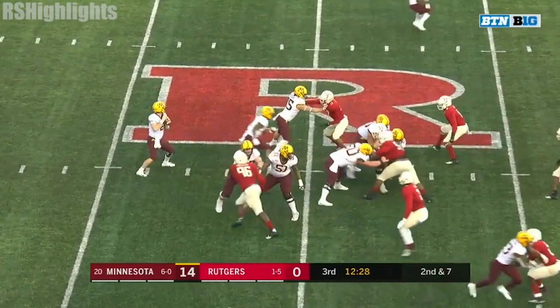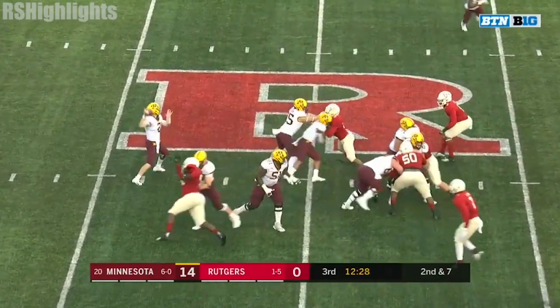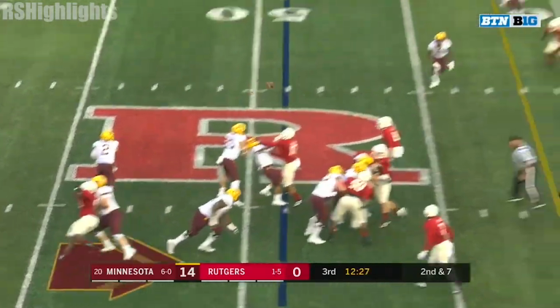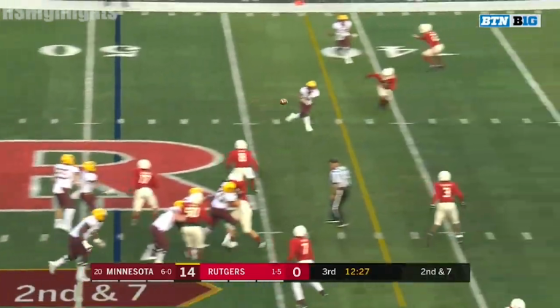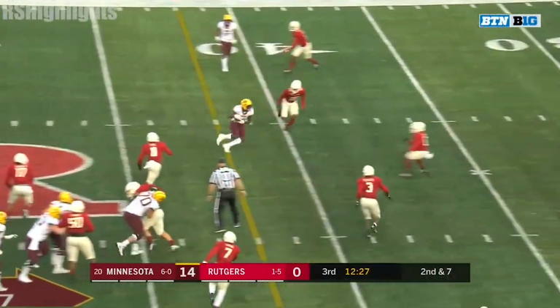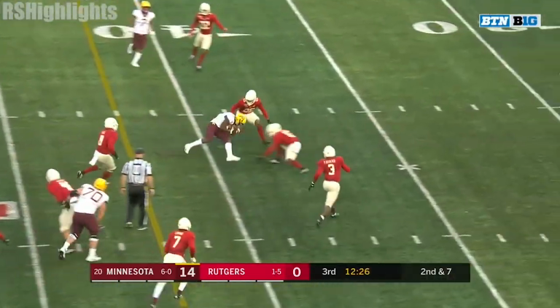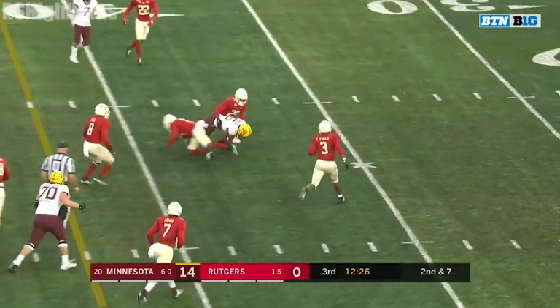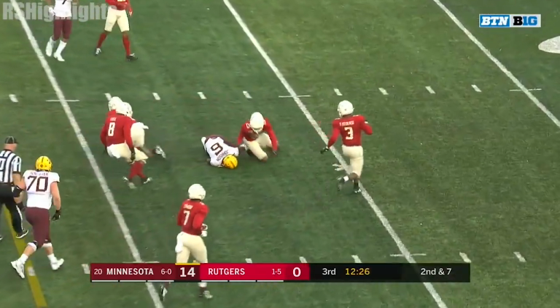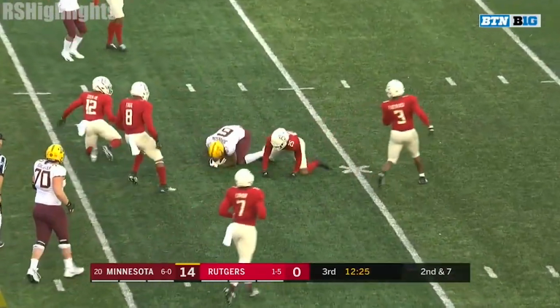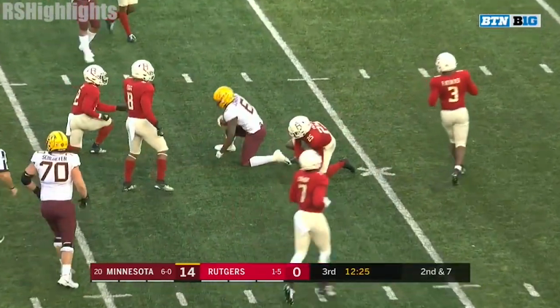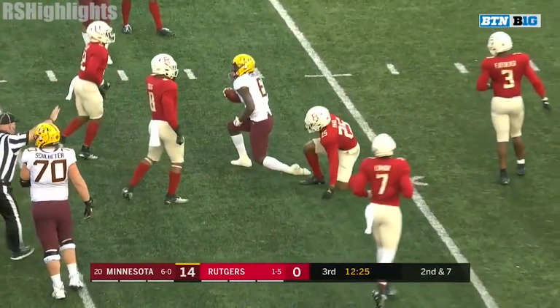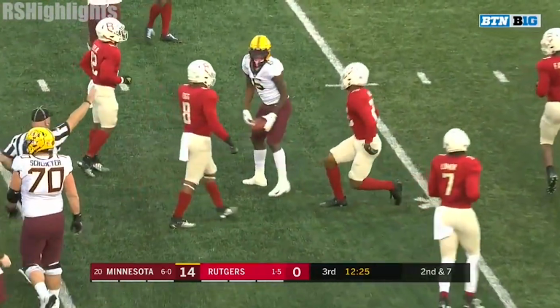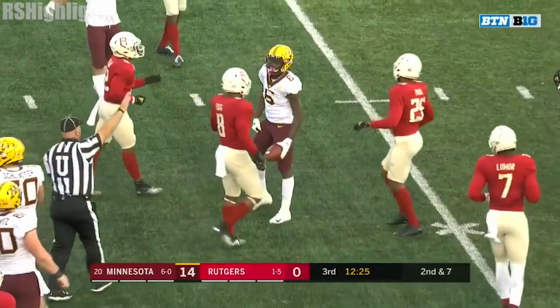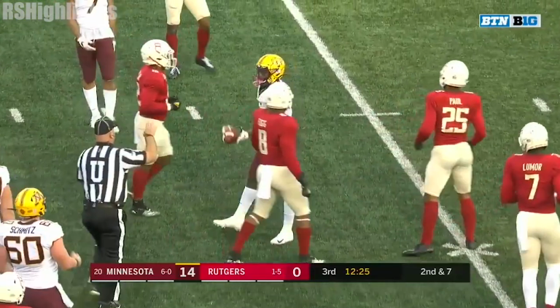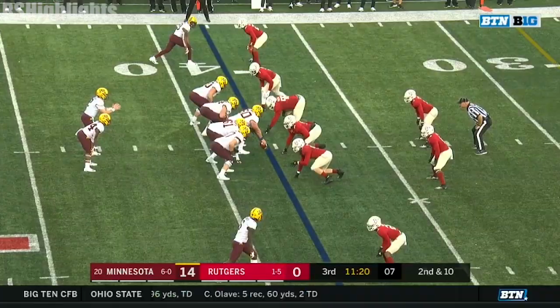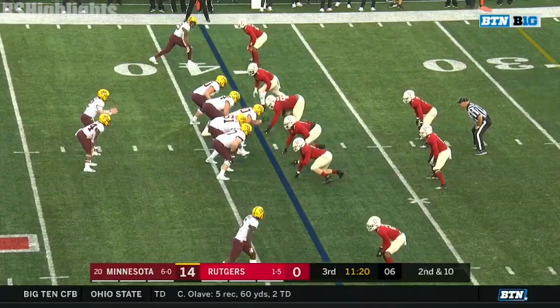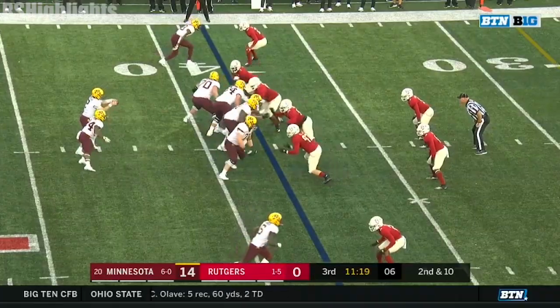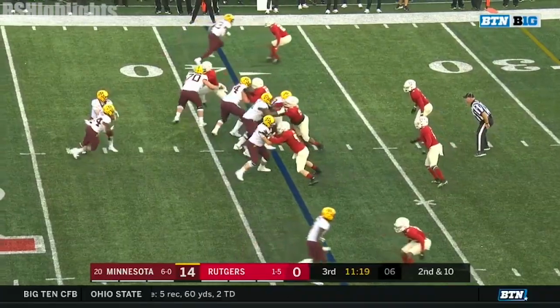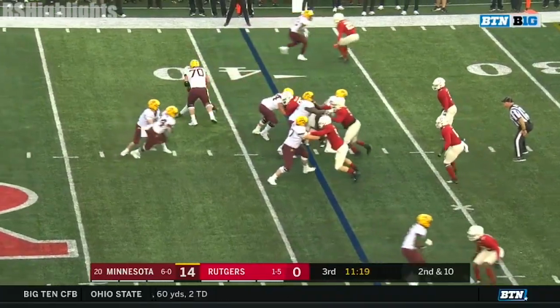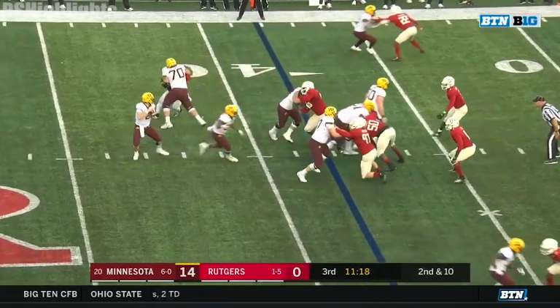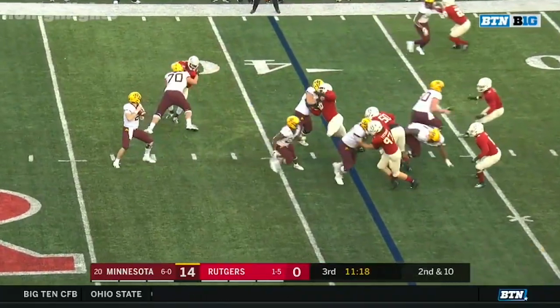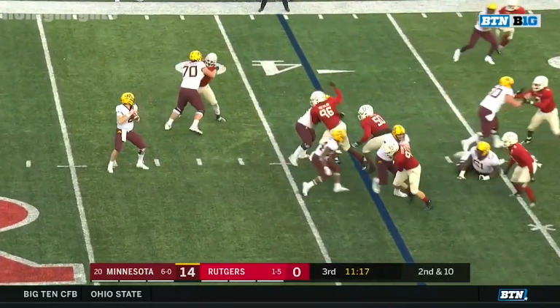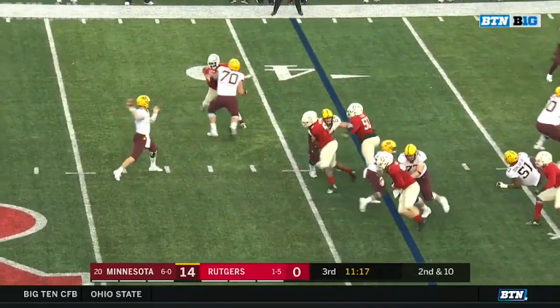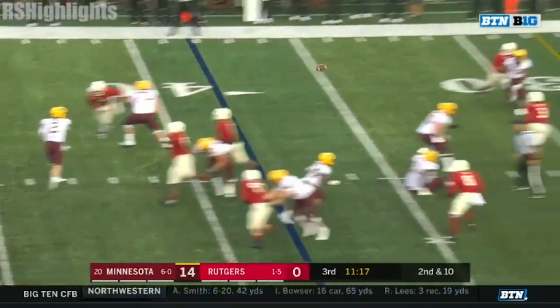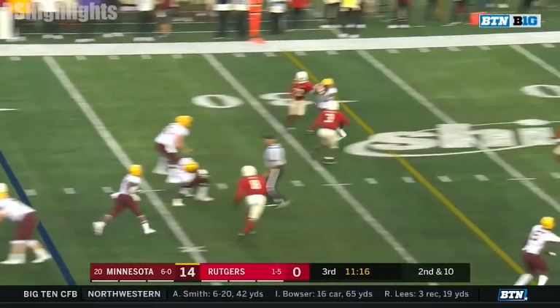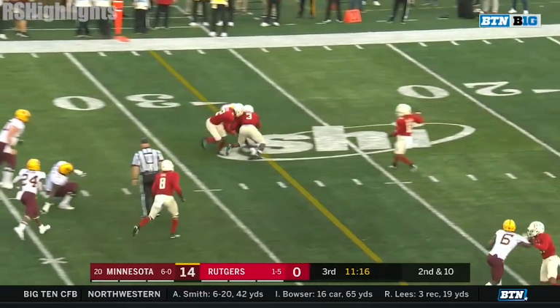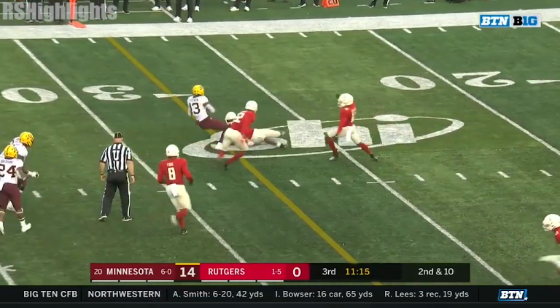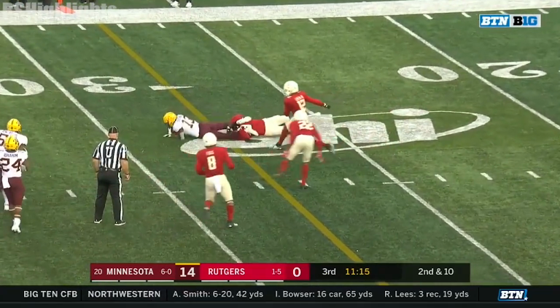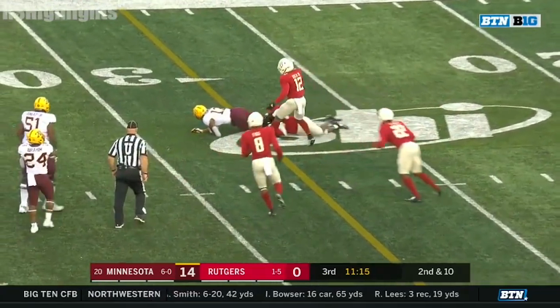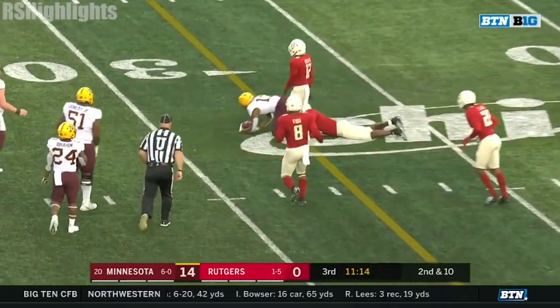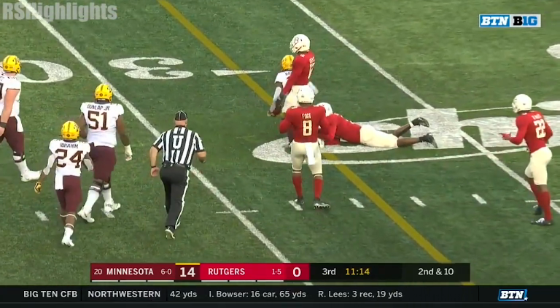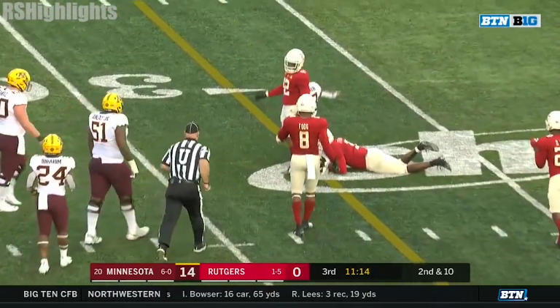Play action. They find Johnson for the first down. This defensive side, a redshirt senior. Morgan just slings it and finds Bateman.